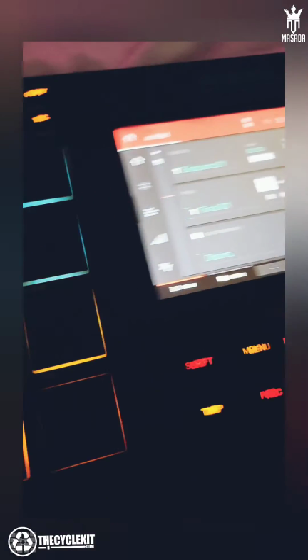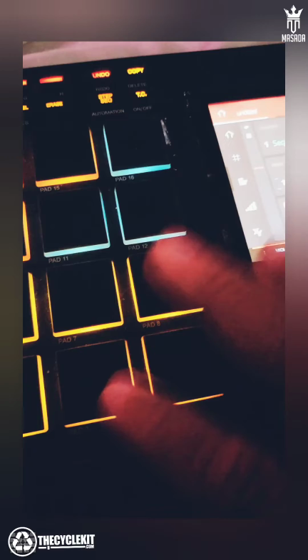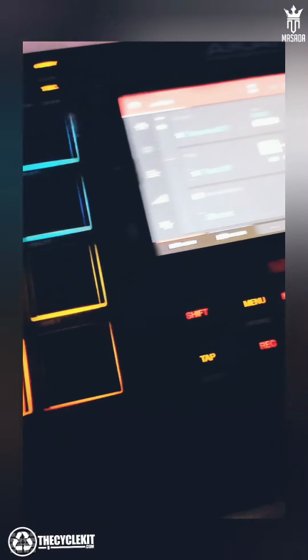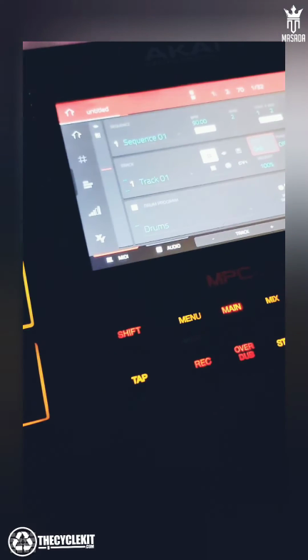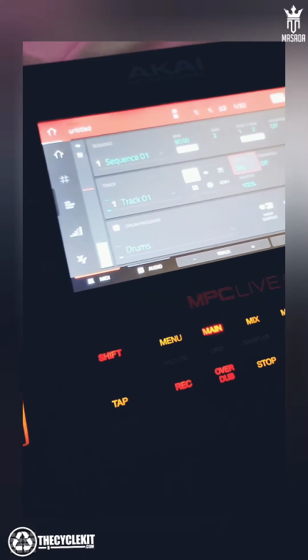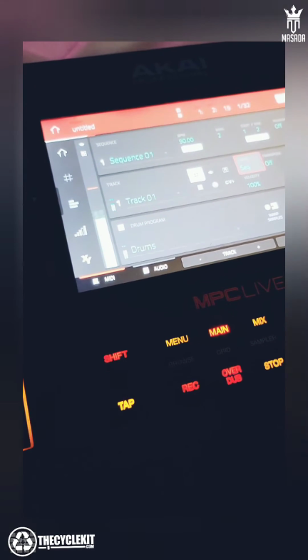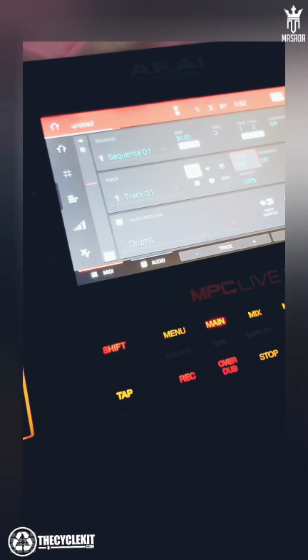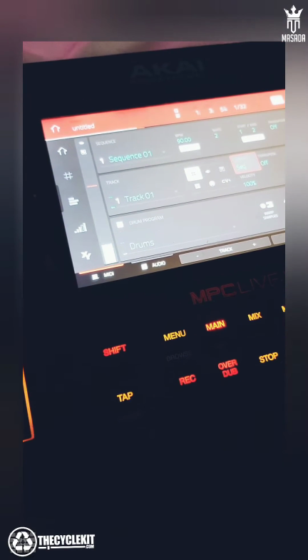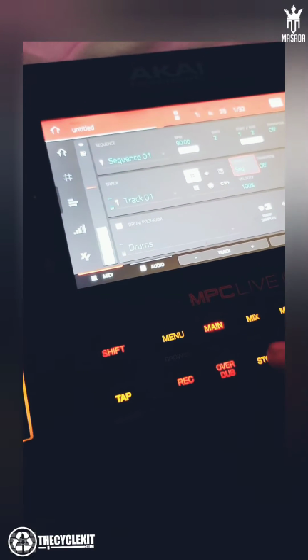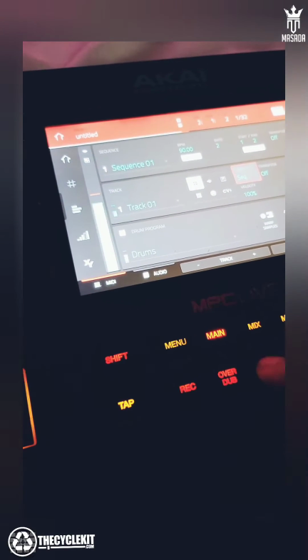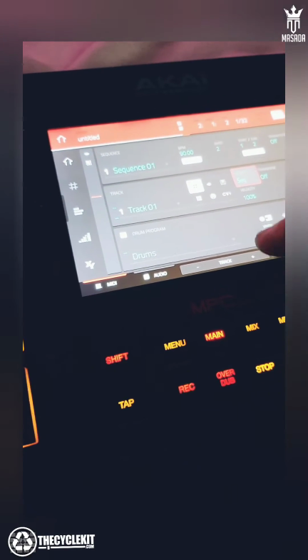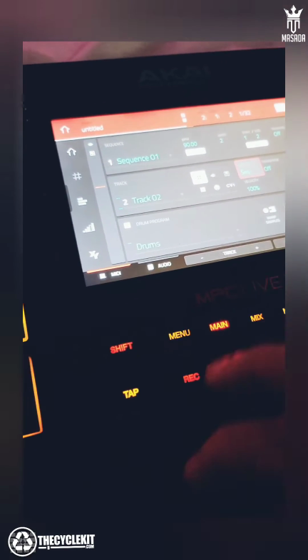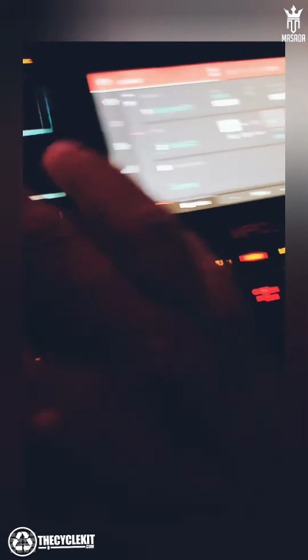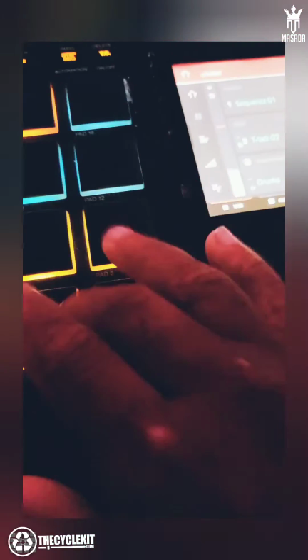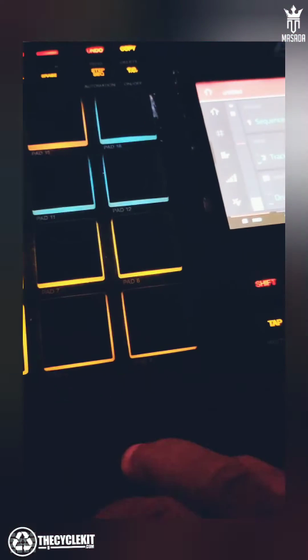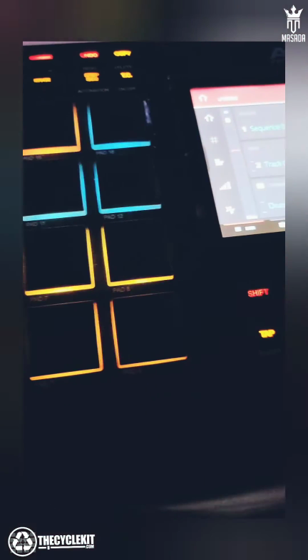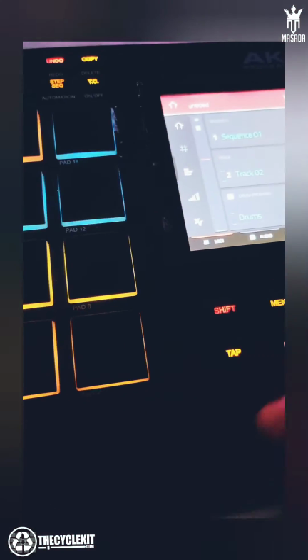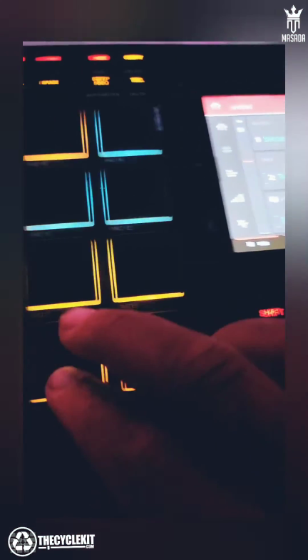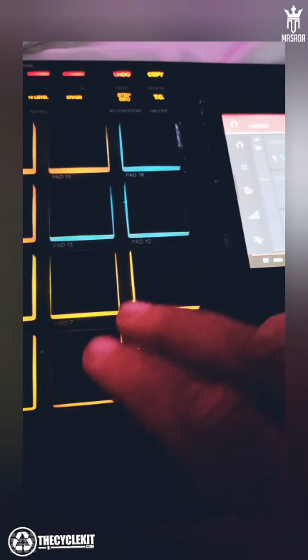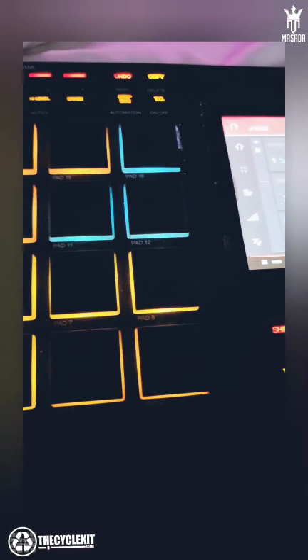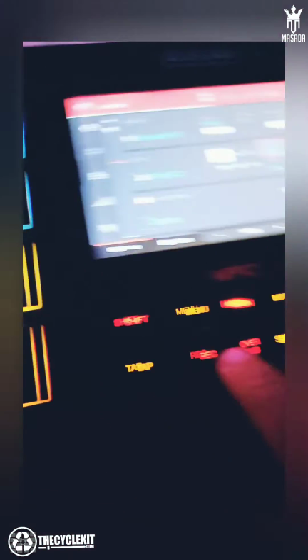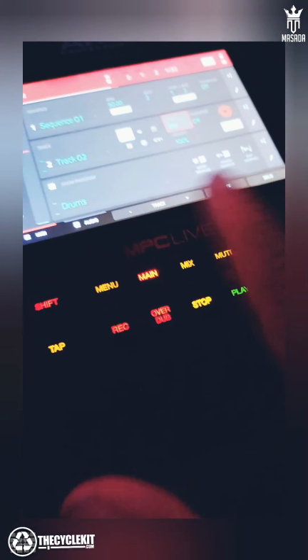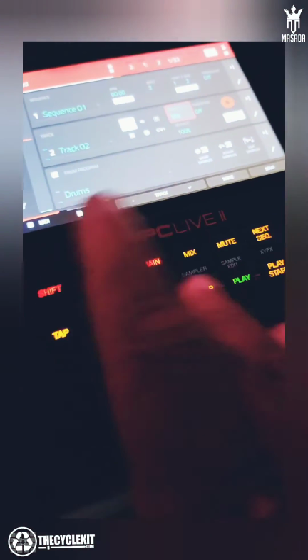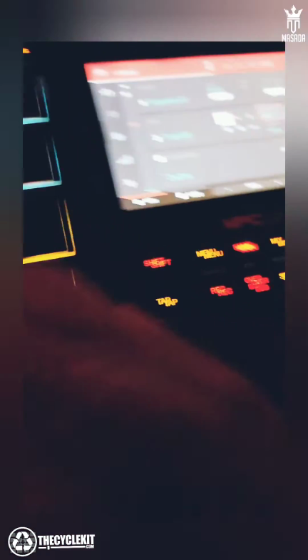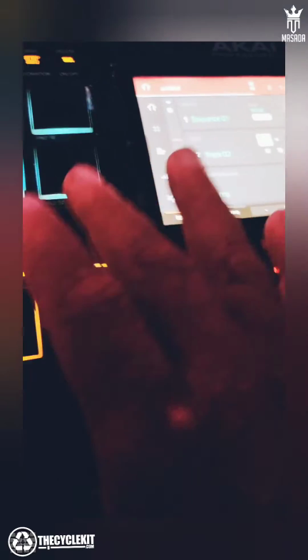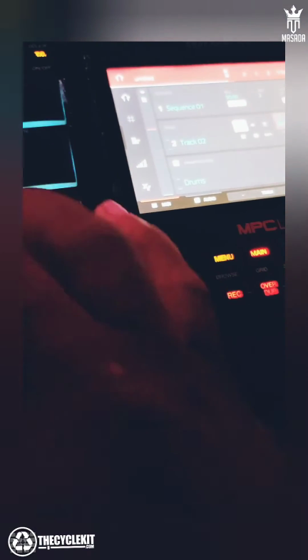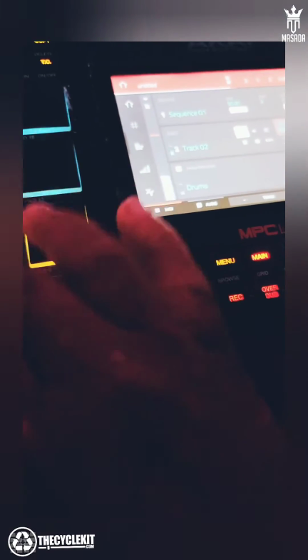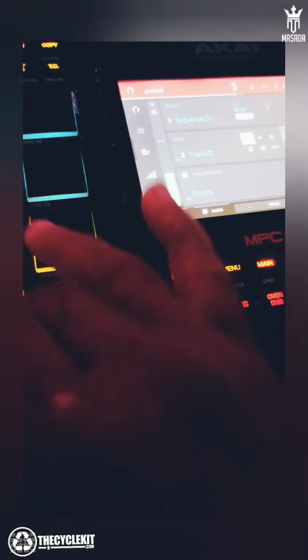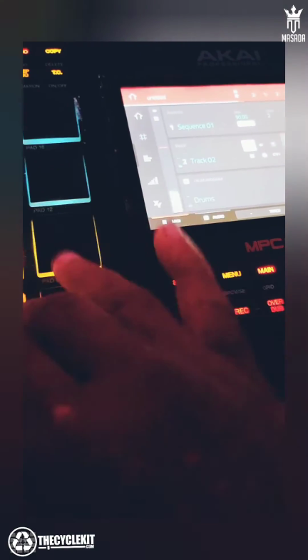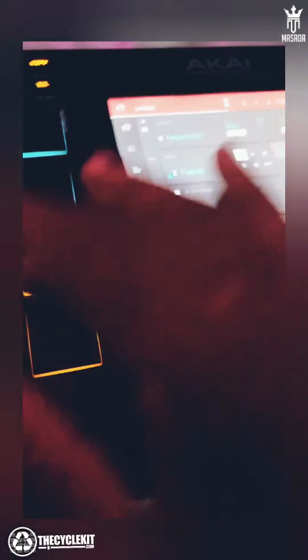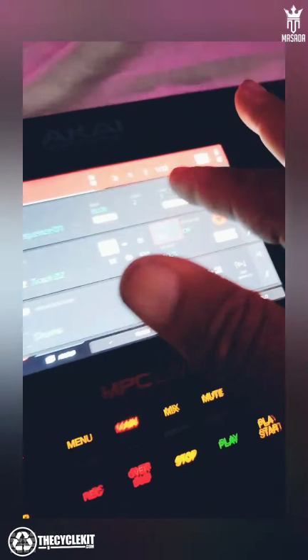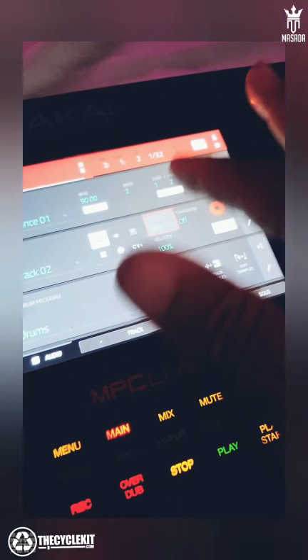So here I have this drum track, and I have this hi-hat I want to add to it. Now typically what would you do? You would just press record, play, and then you would just tap that out to full two bars.